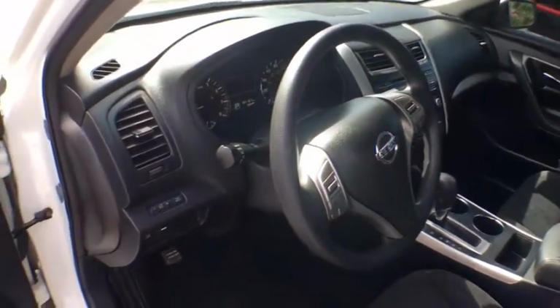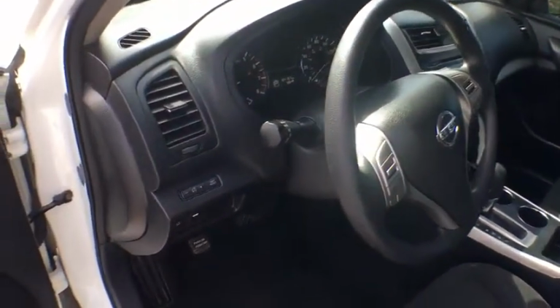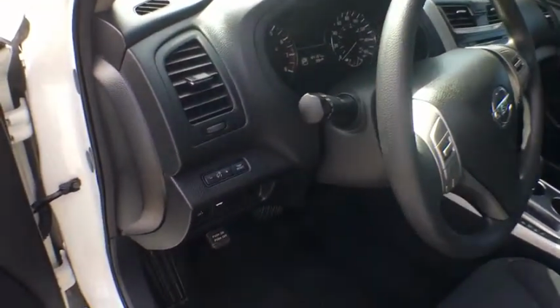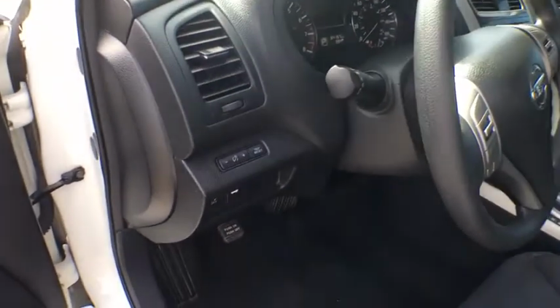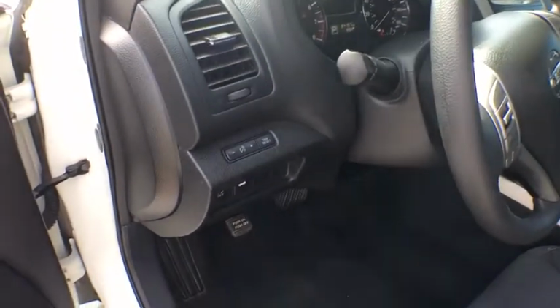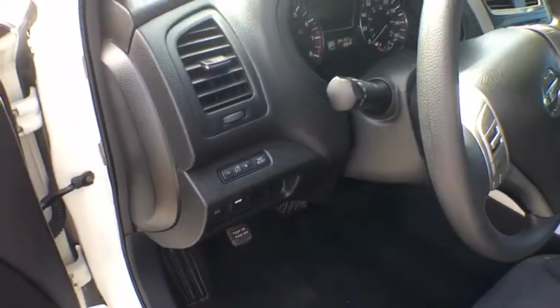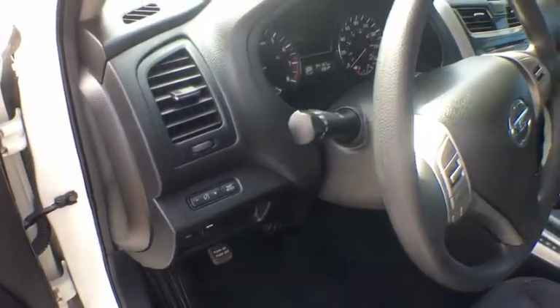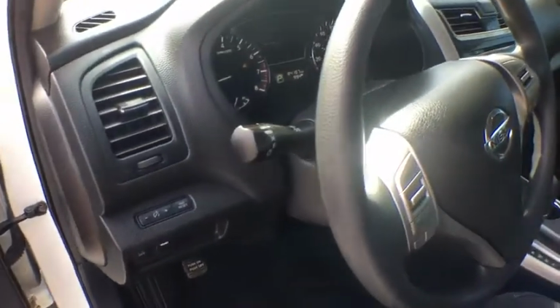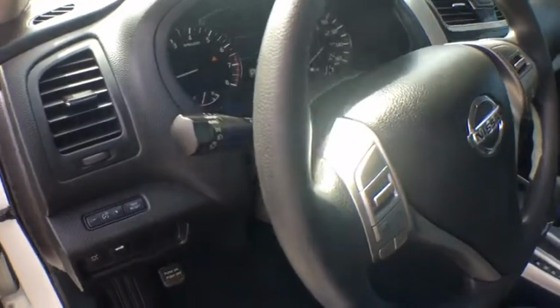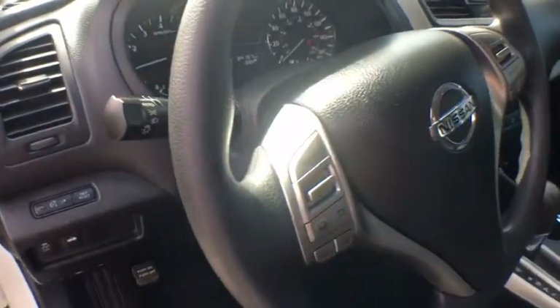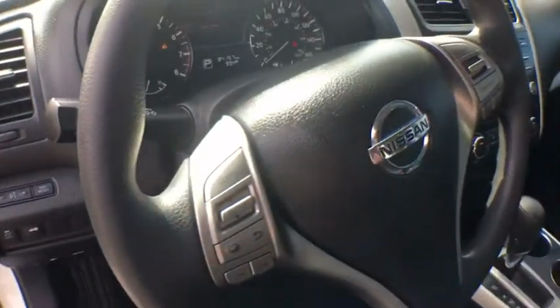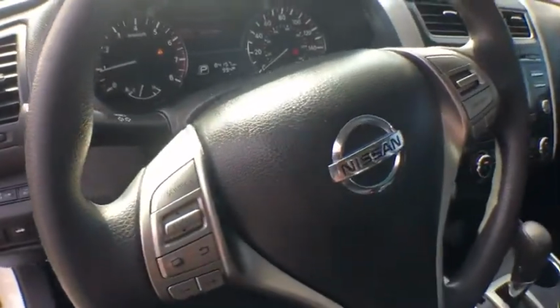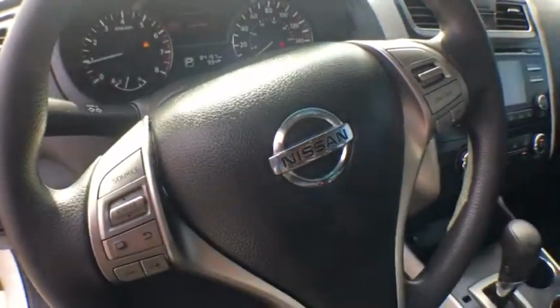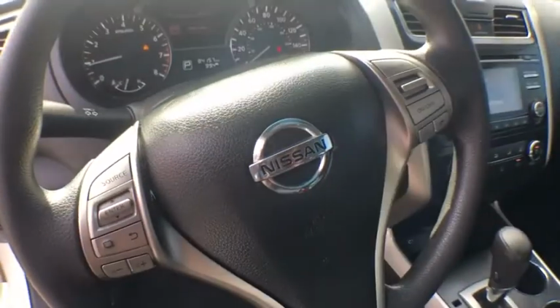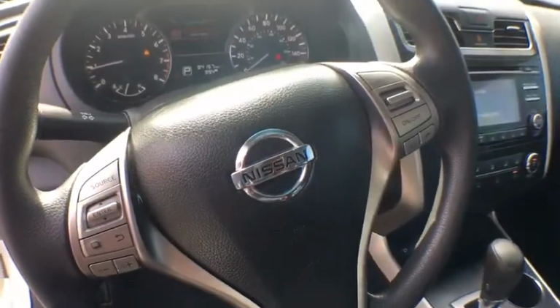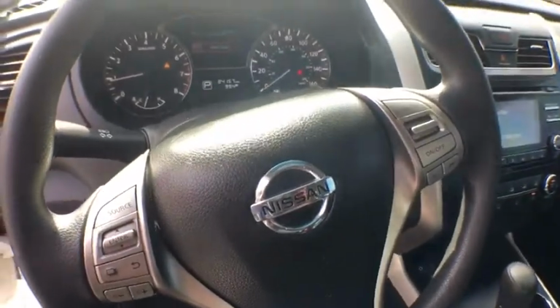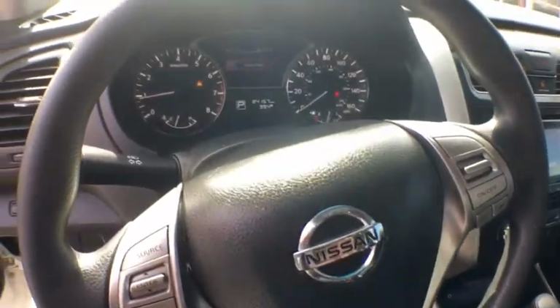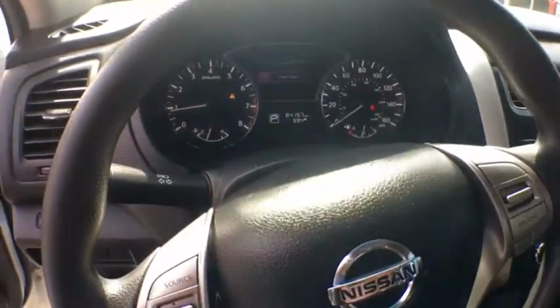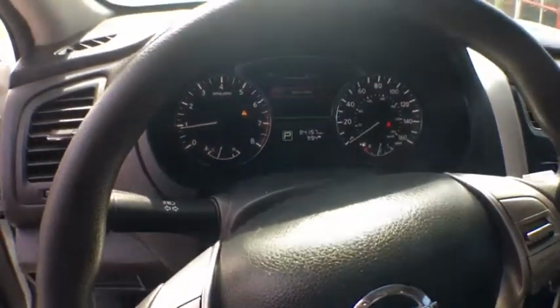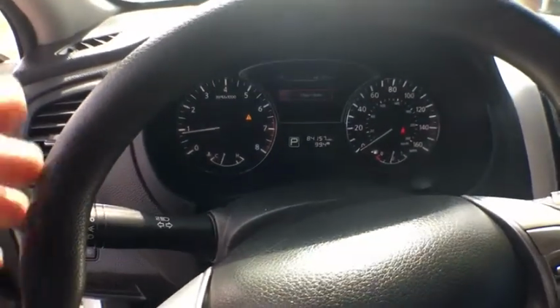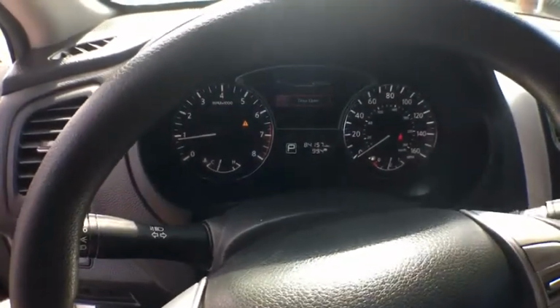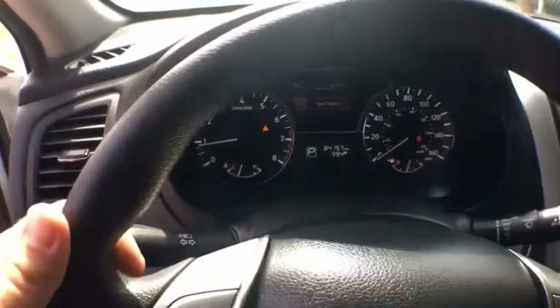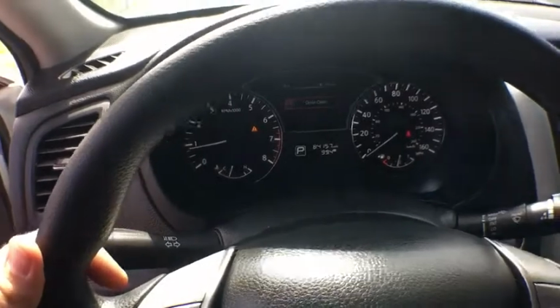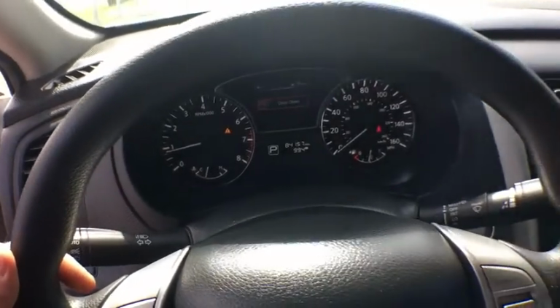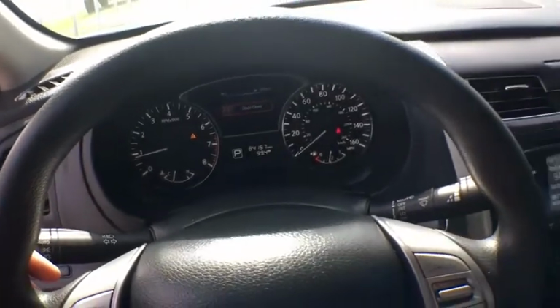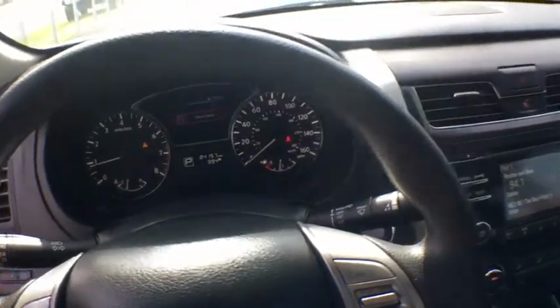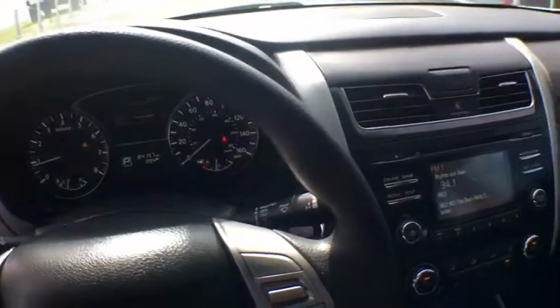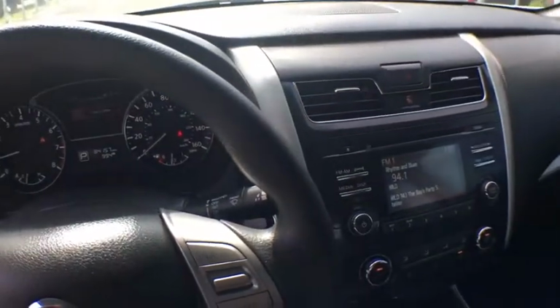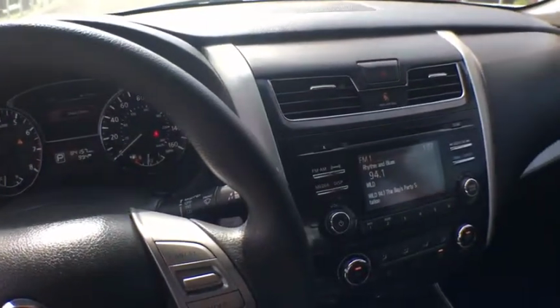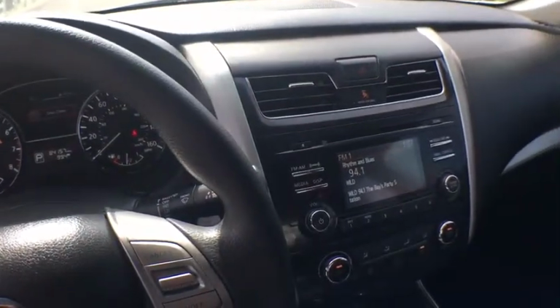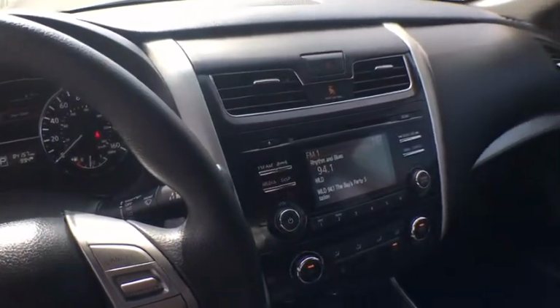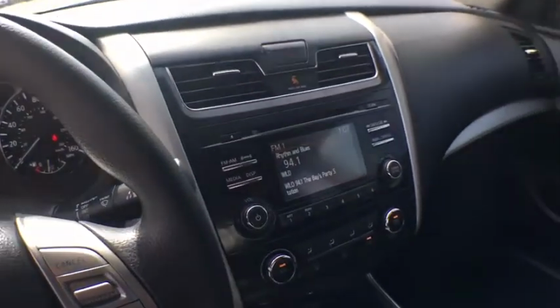Here are some of this vehicle's great options: keyless entry, Bluetooth, front wheel drive, electronic stability control, trip computer, day and night rear view mirror, outside temperature gauge.